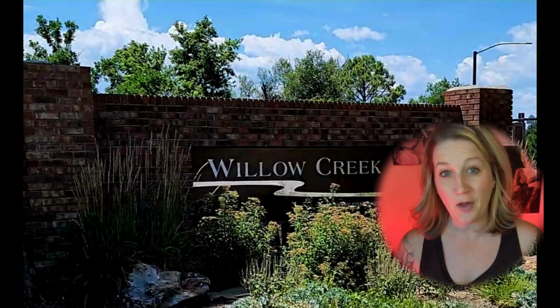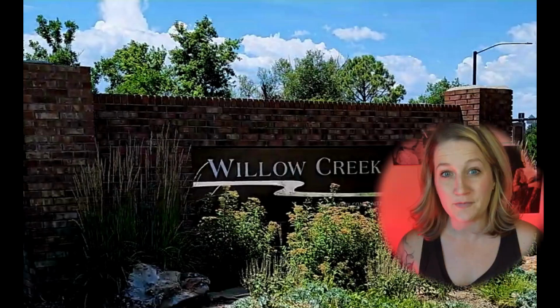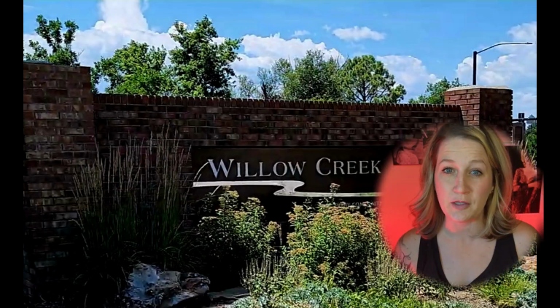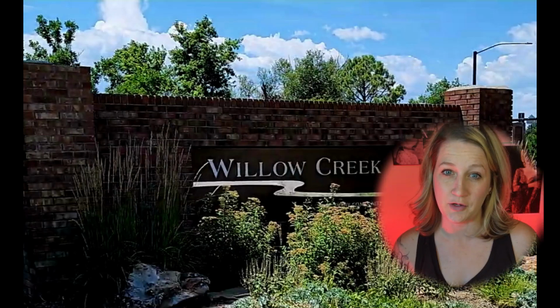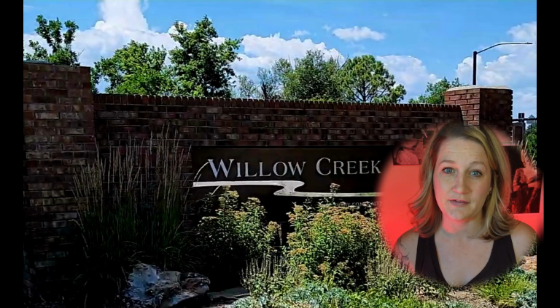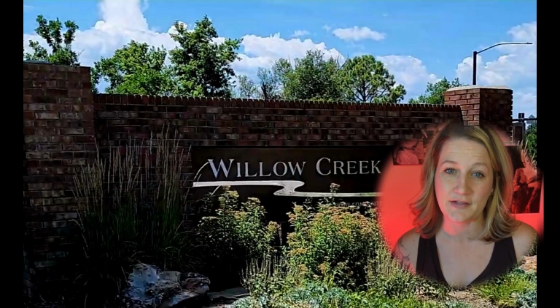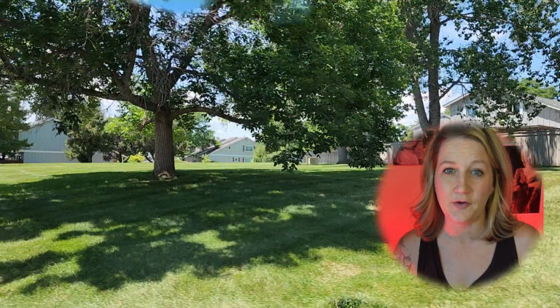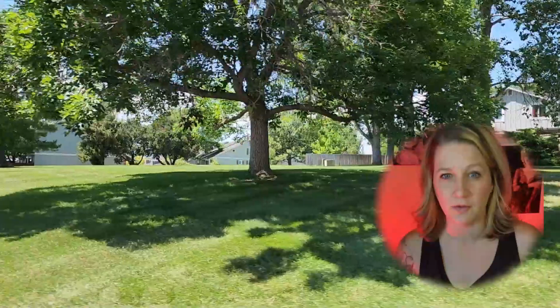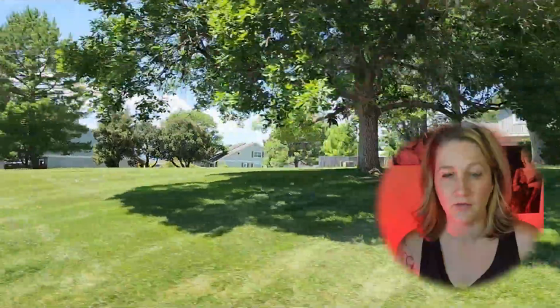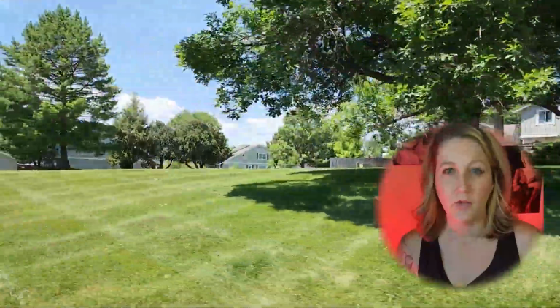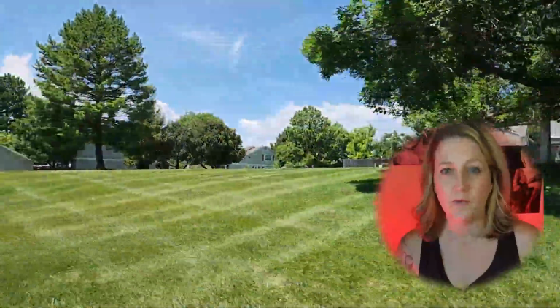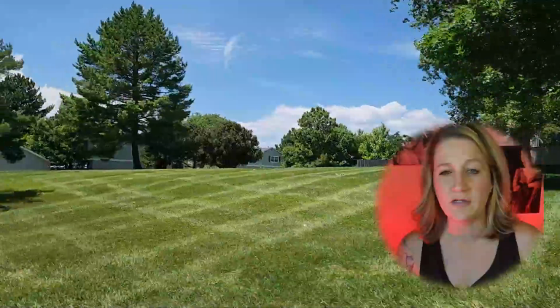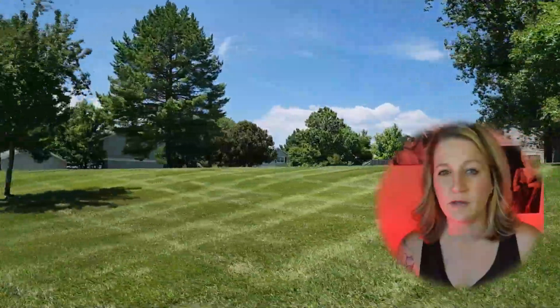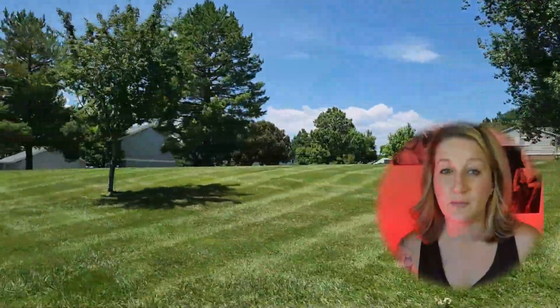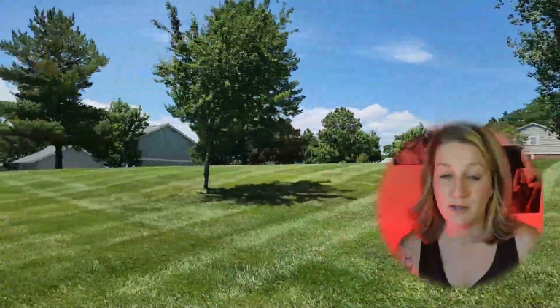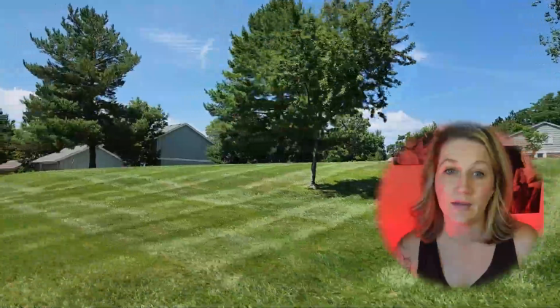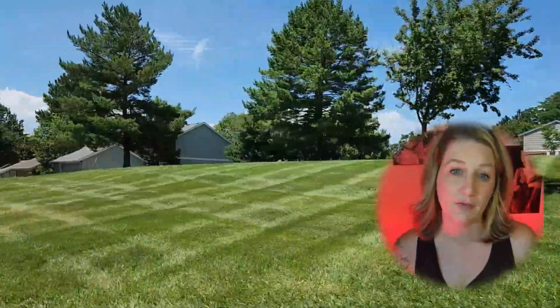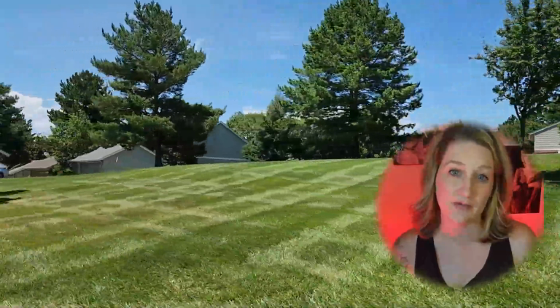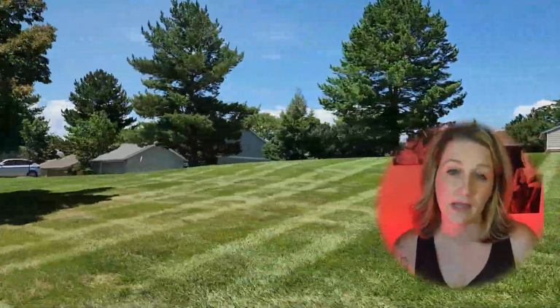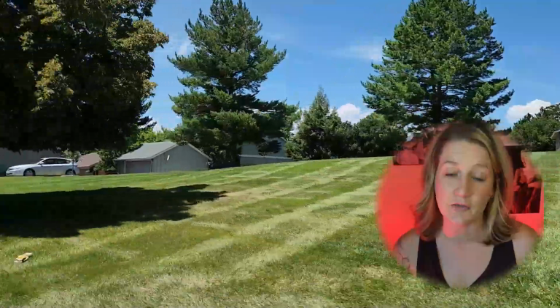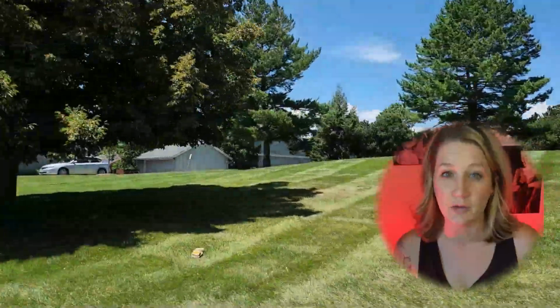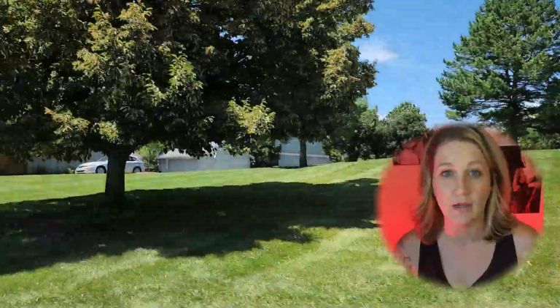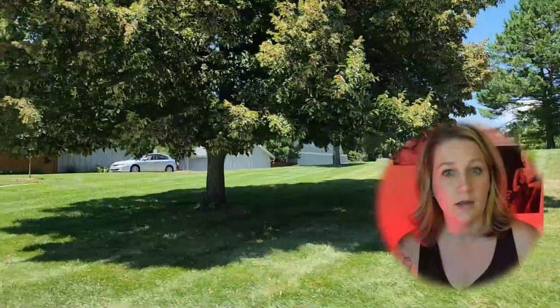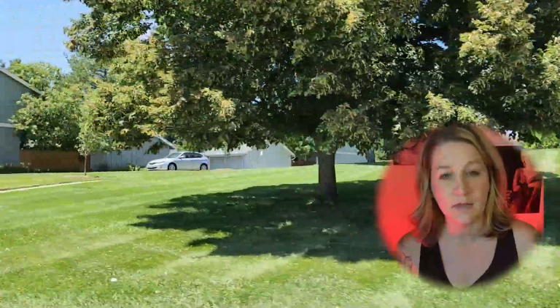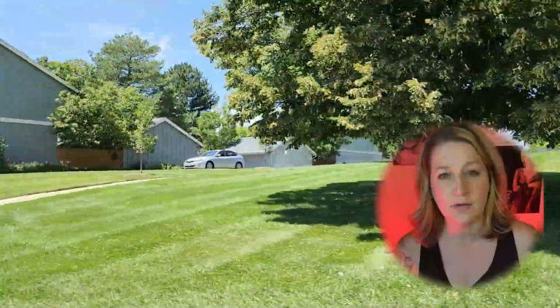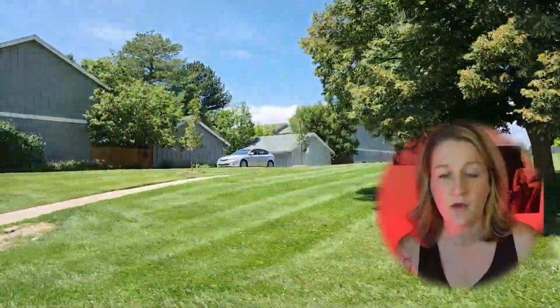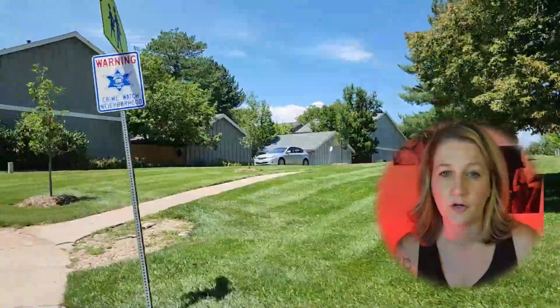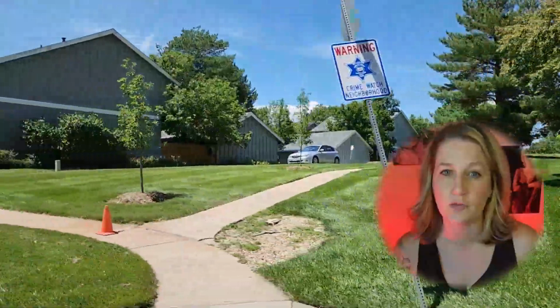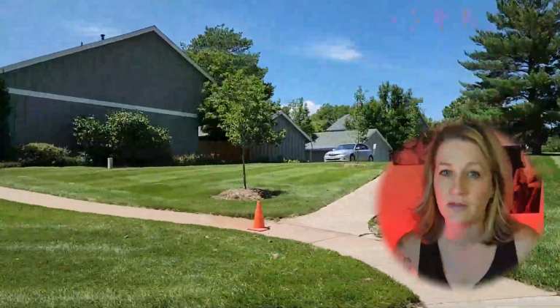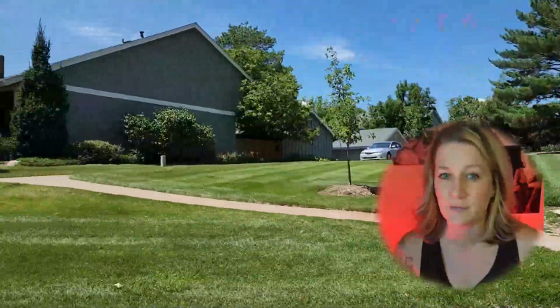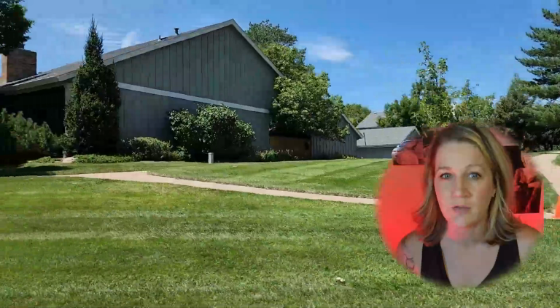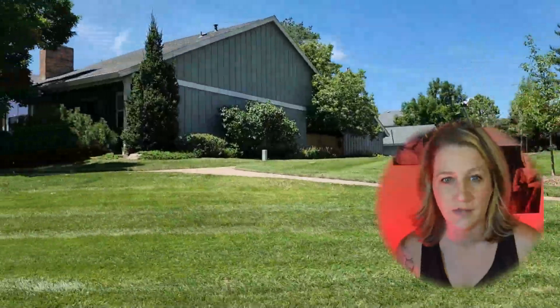Welcome to Willow Creek, Centennial, Colorado, where the perfect blend of community, convenience, and natural beauty come together to offer a truly exceptional lifestyle.